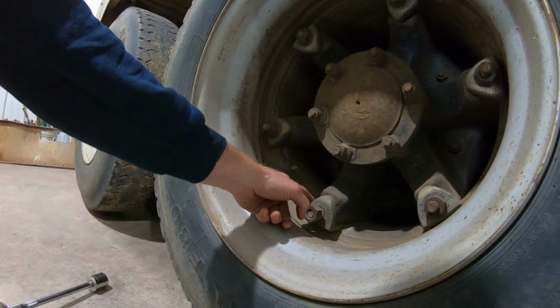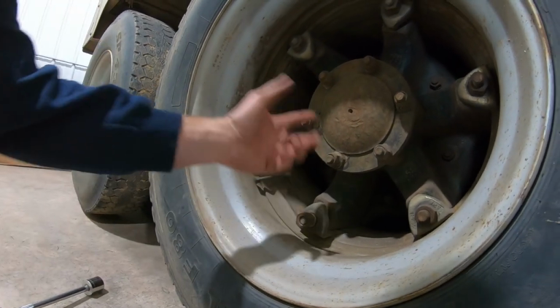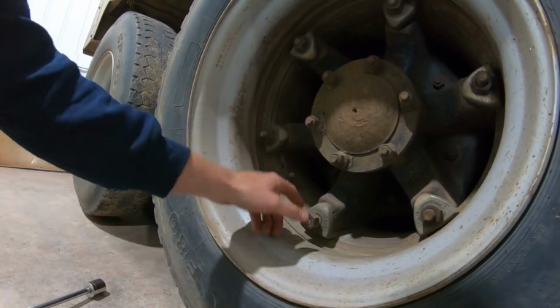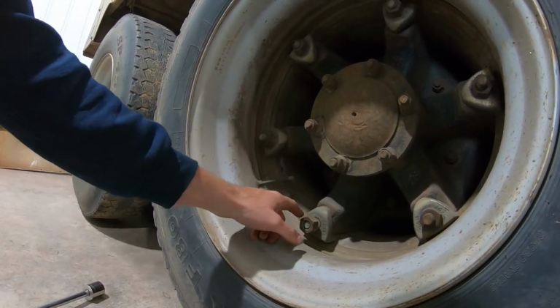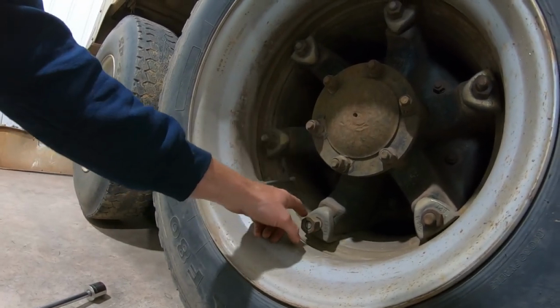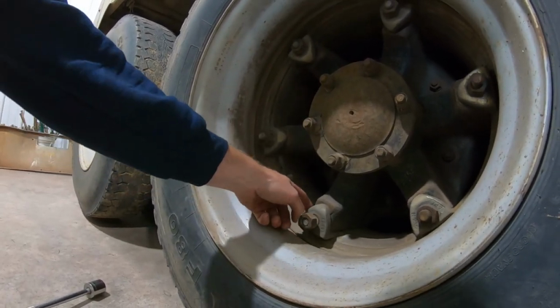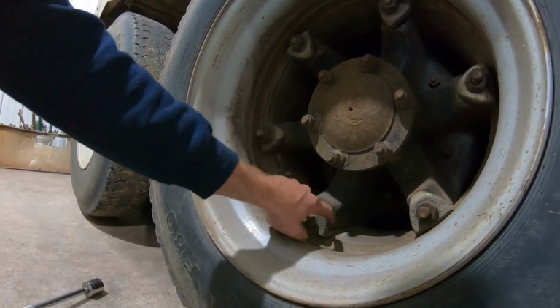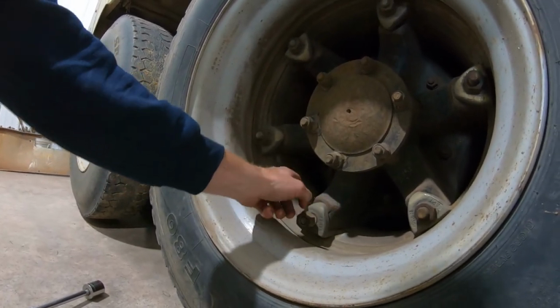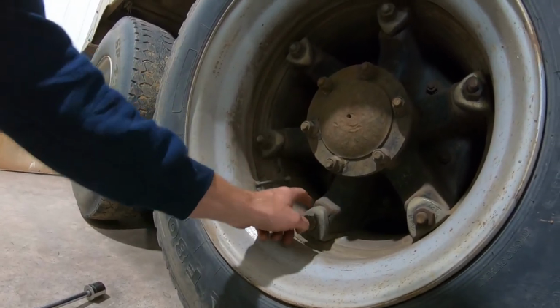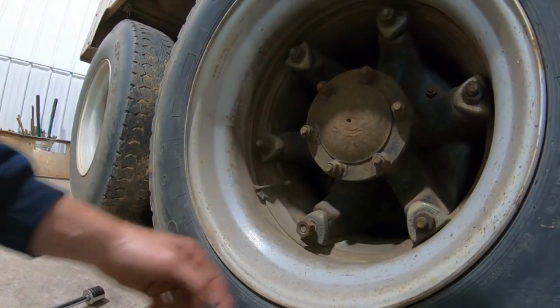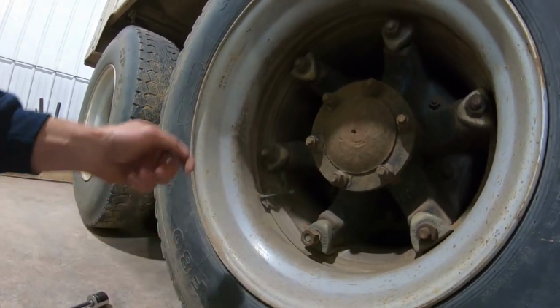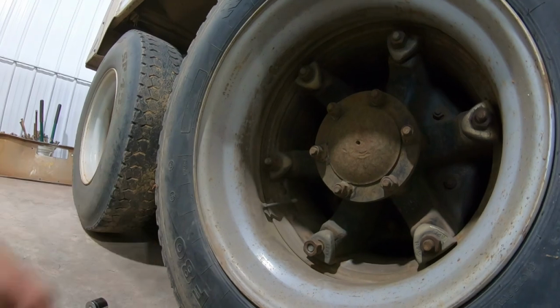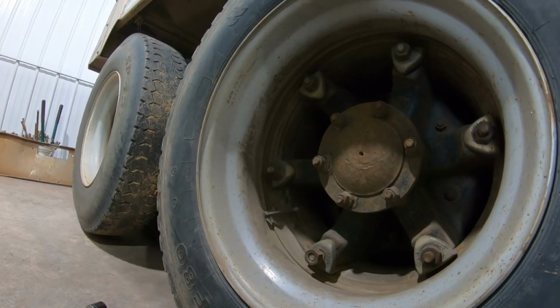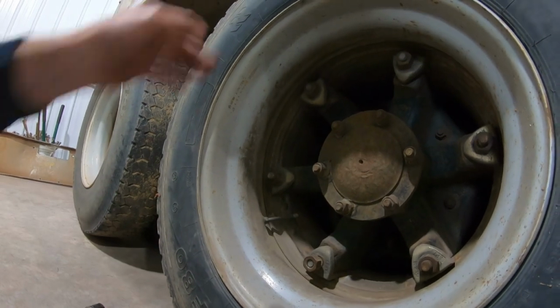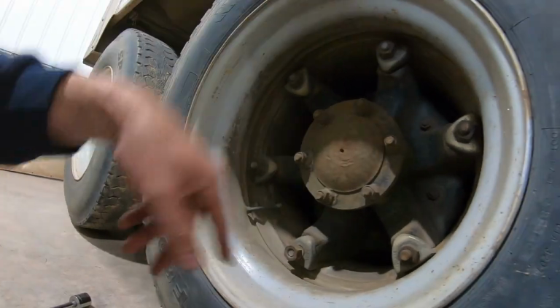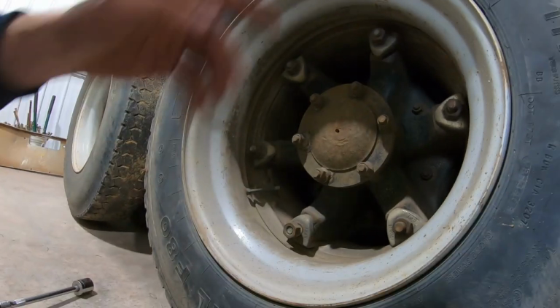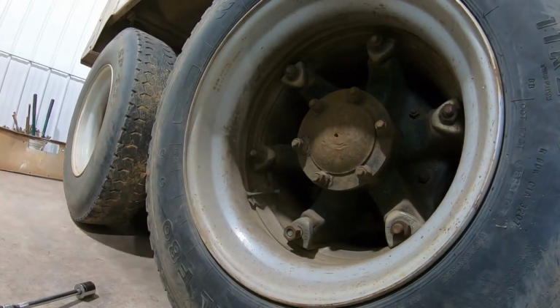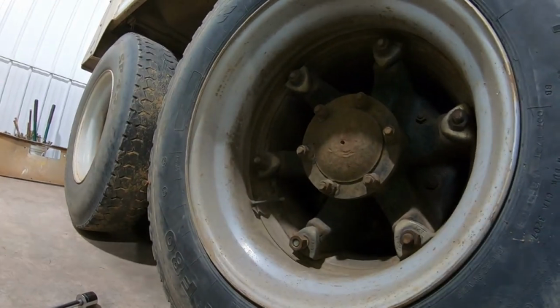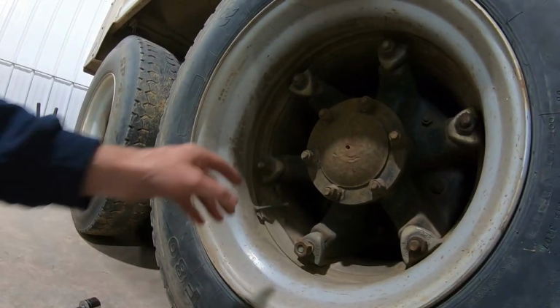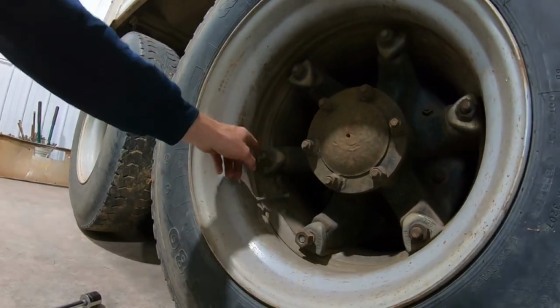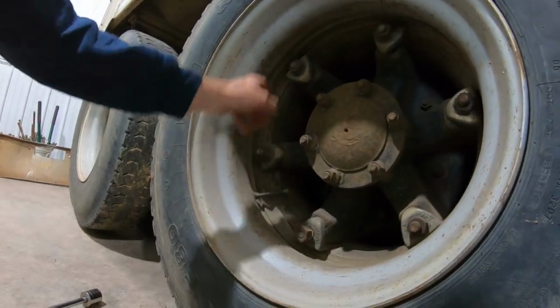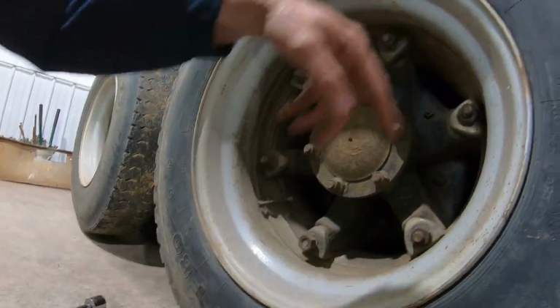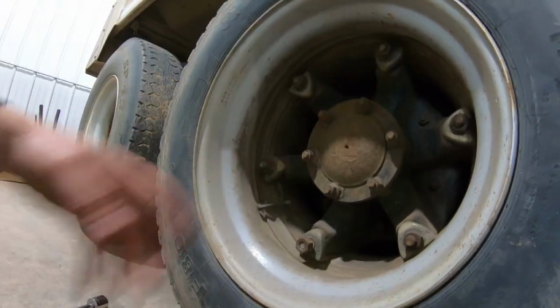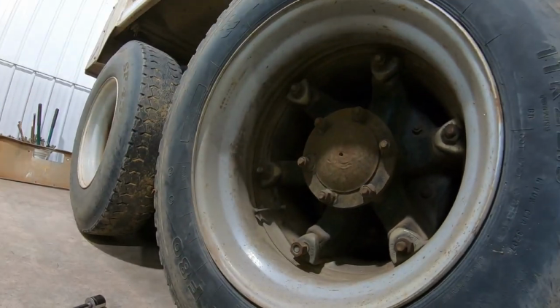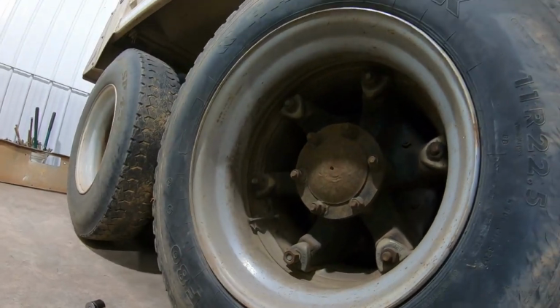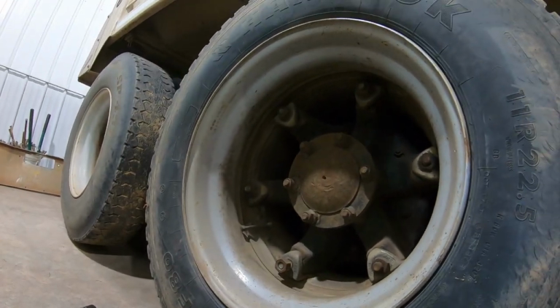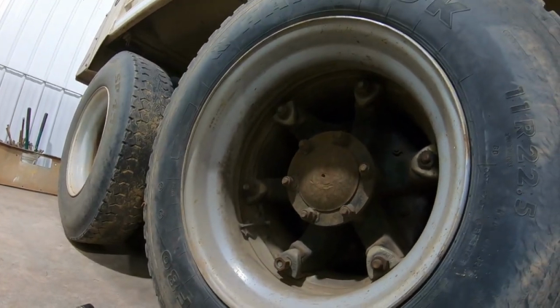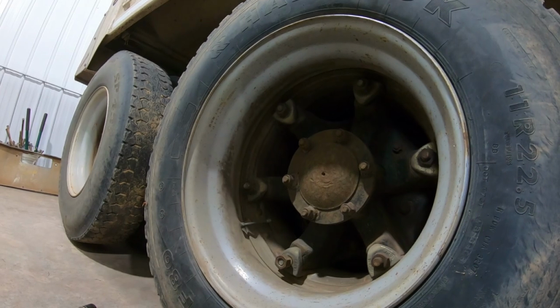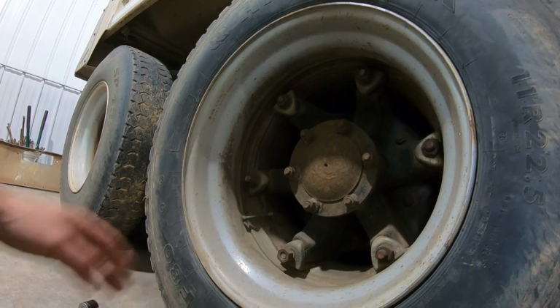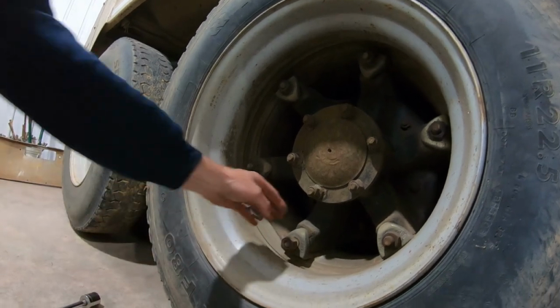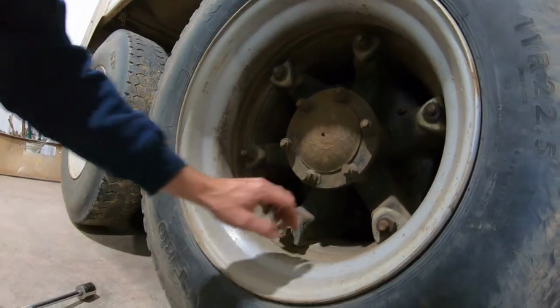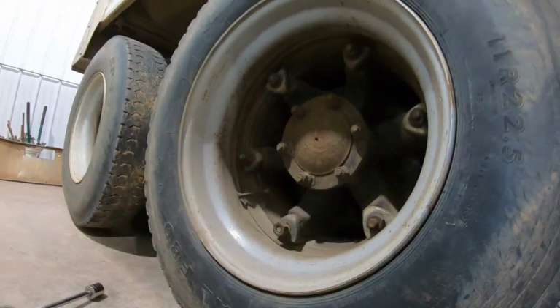You're going to pound these off — just tap them back. Let's go around and loosen all these up, and then I'll show you how to just knock those off.